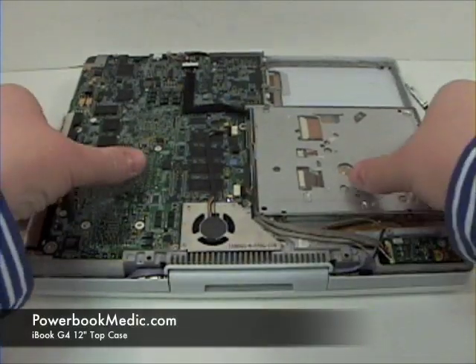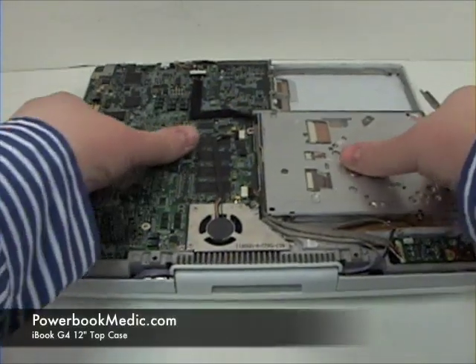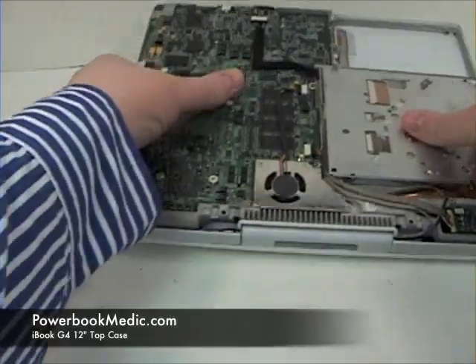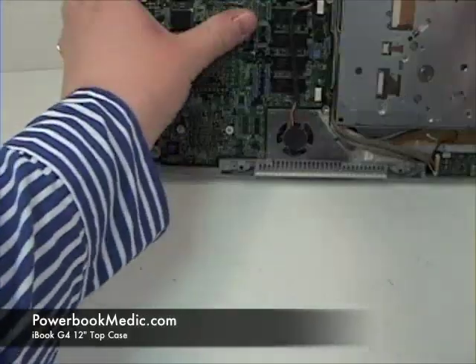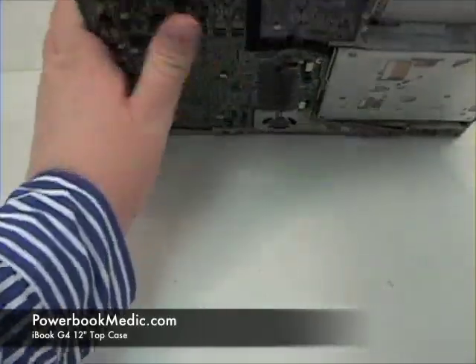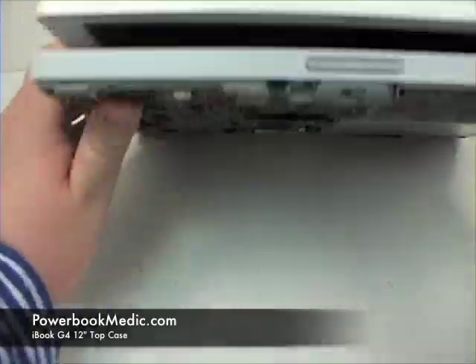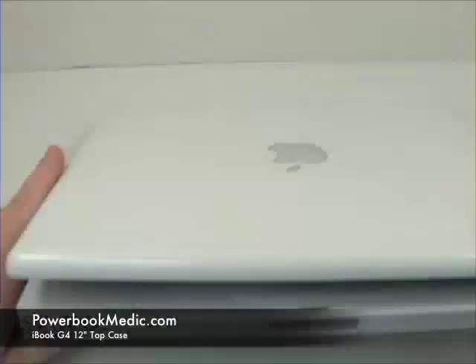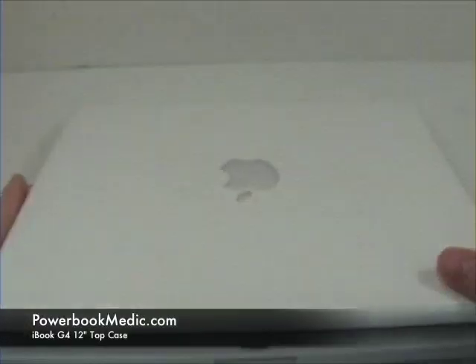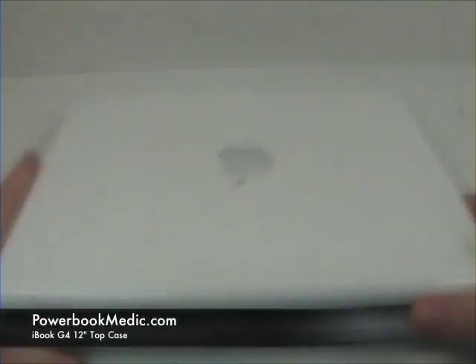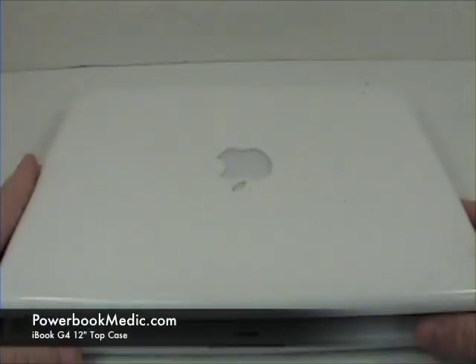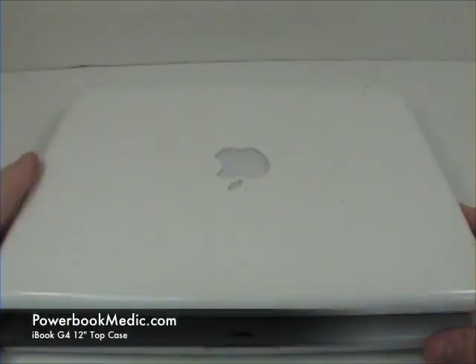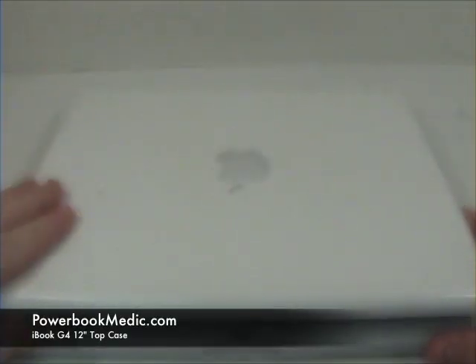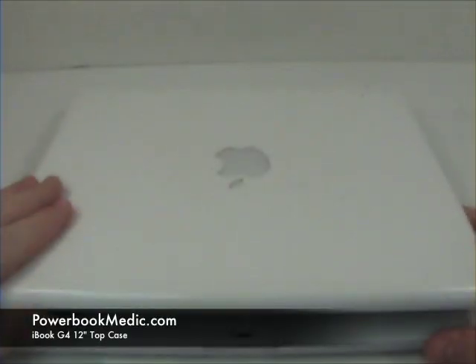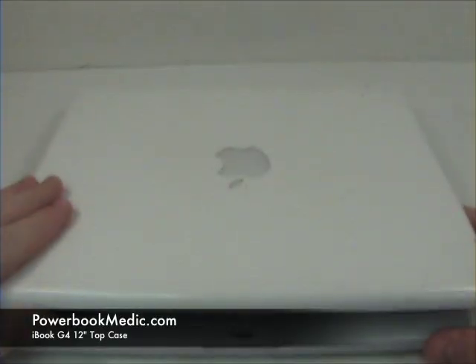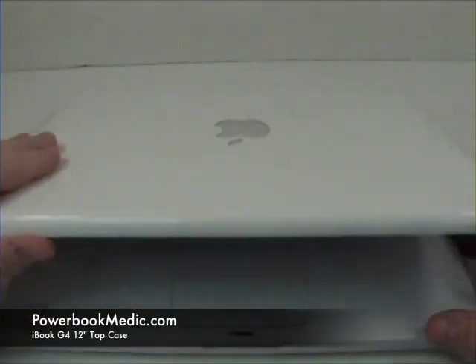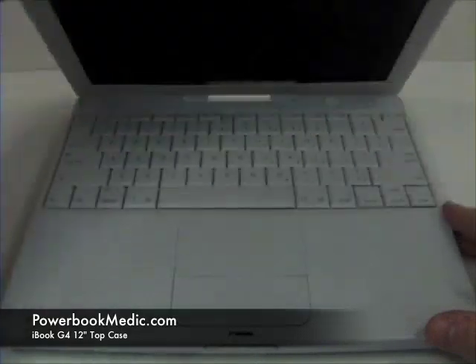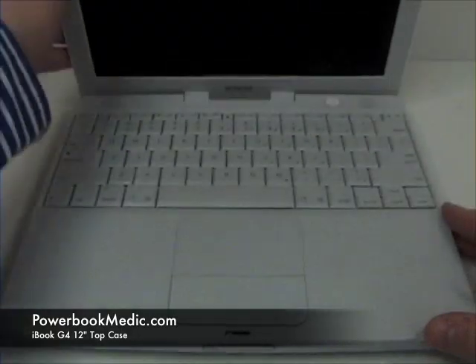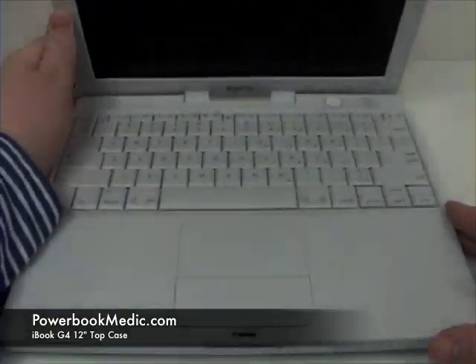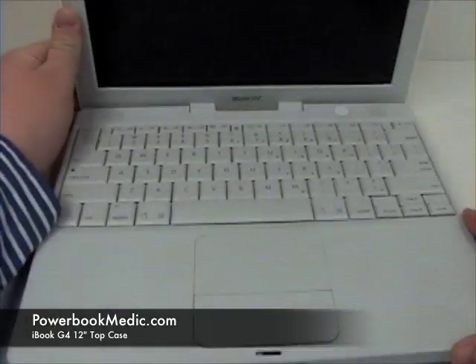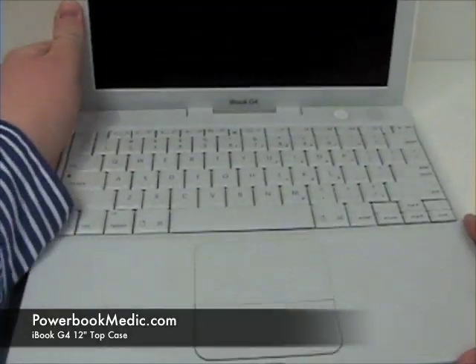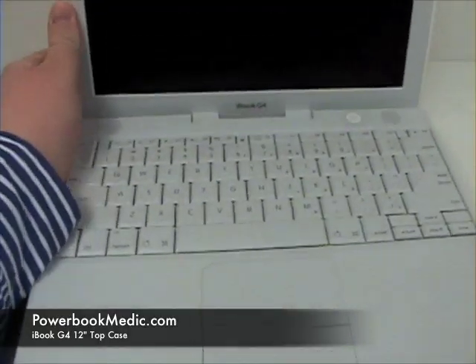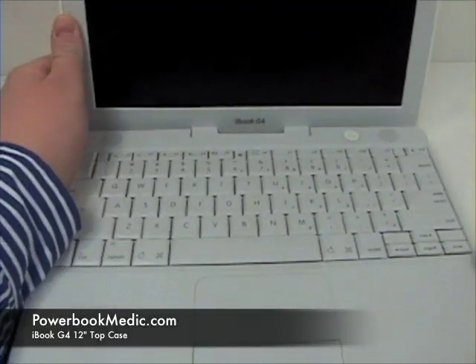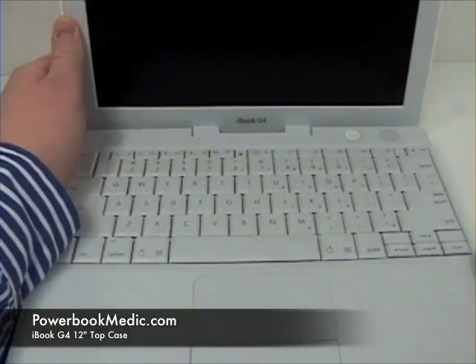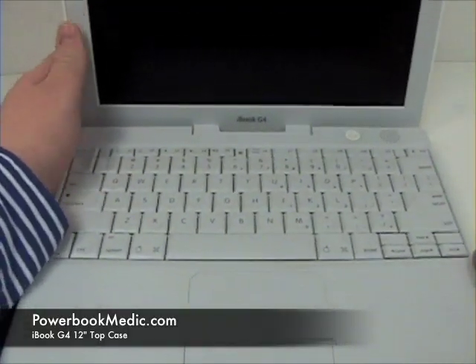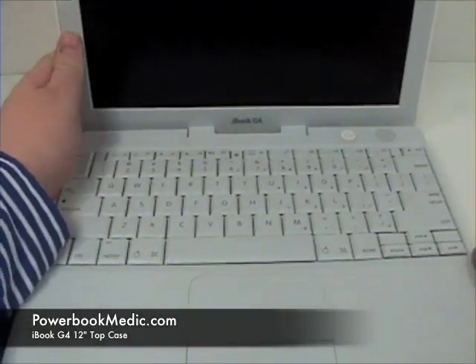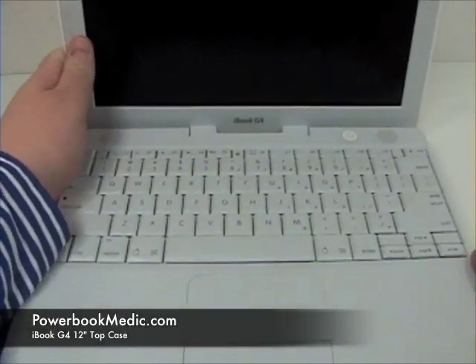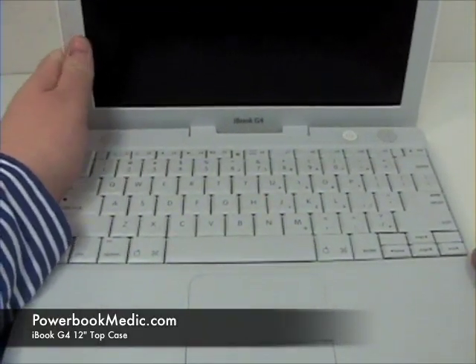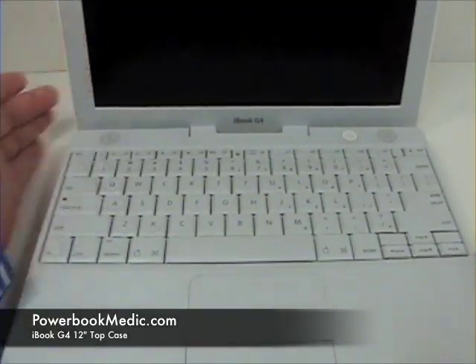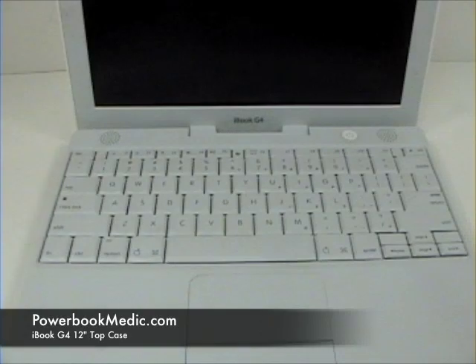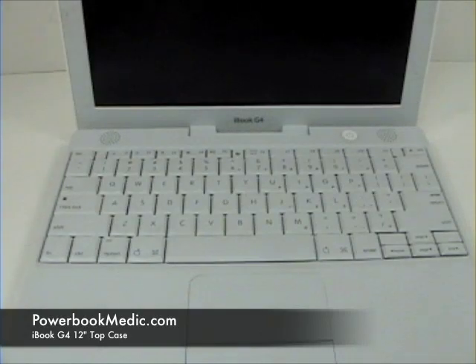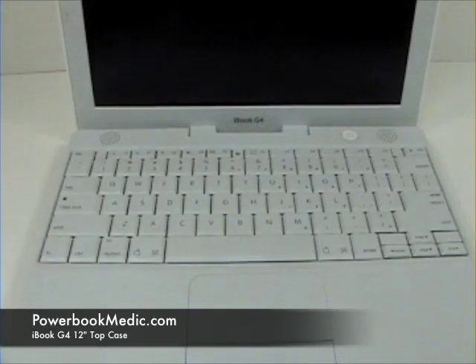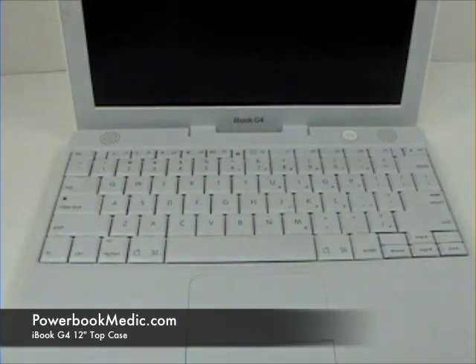Top Case Removal. To begin, flip your unit over and remove the keyboard by pressing the two tabs at either end of the keyboard.